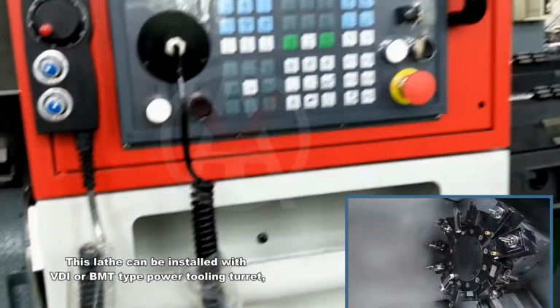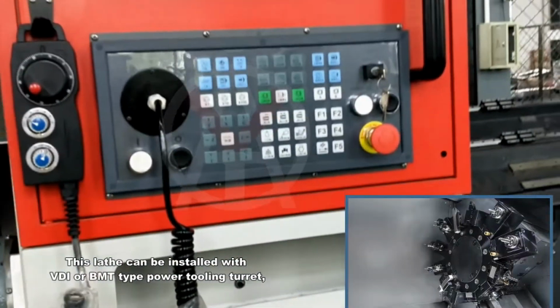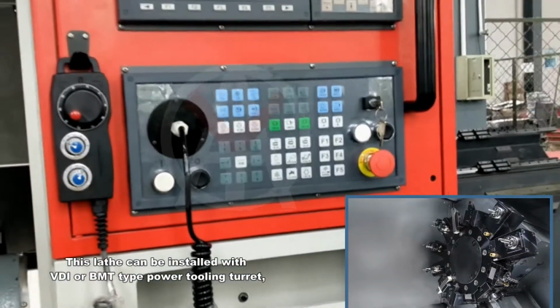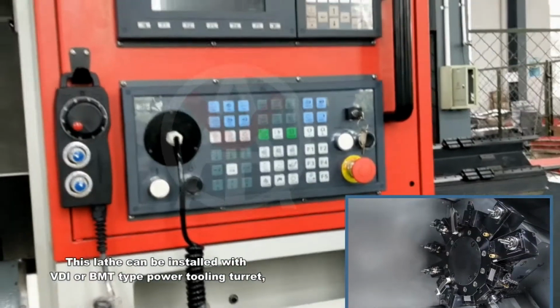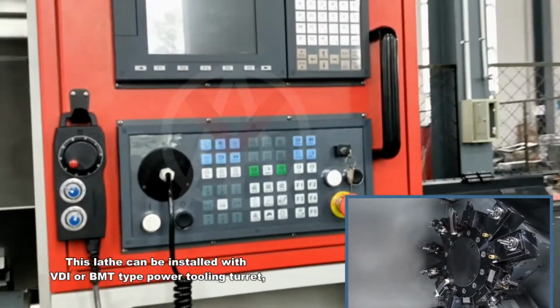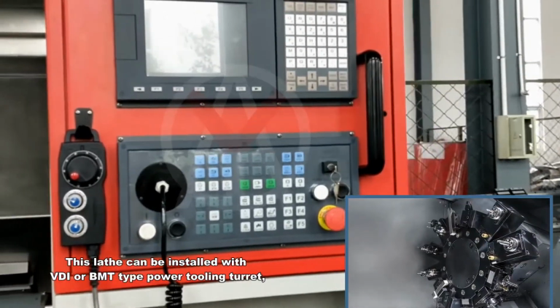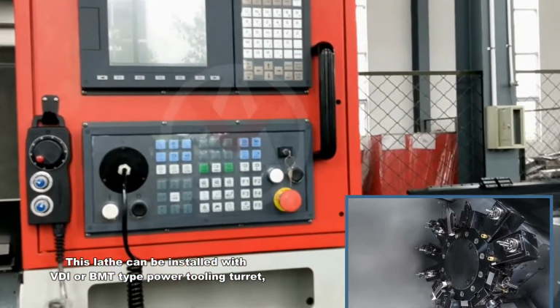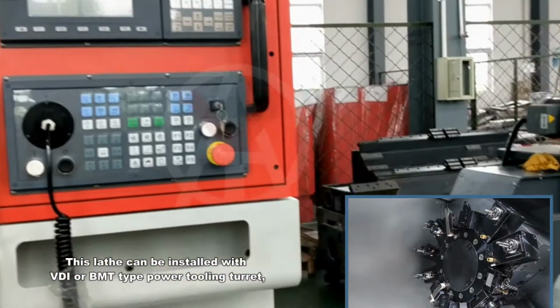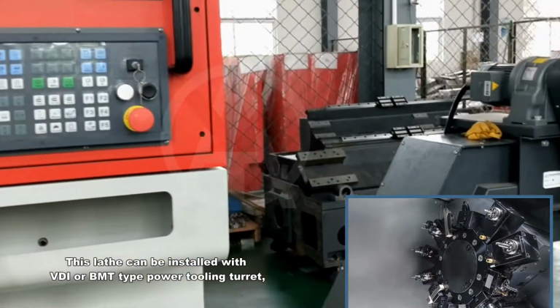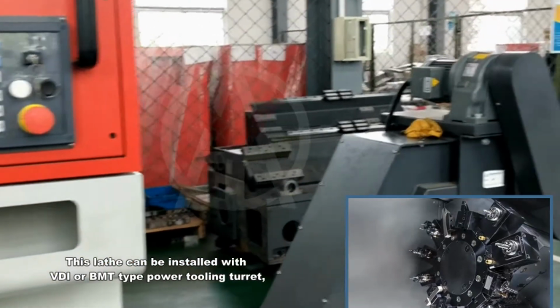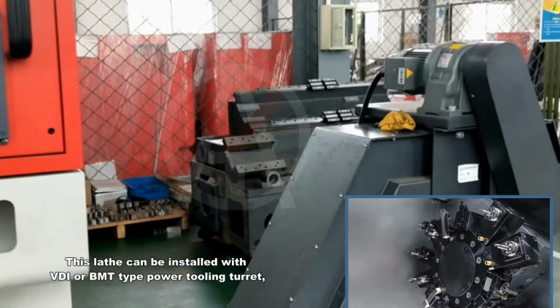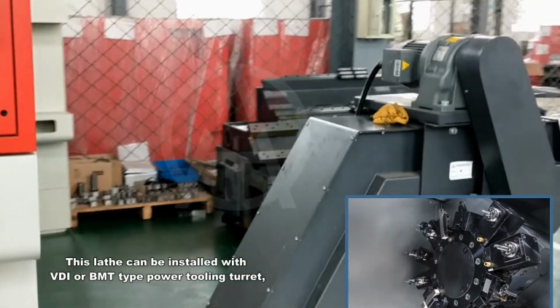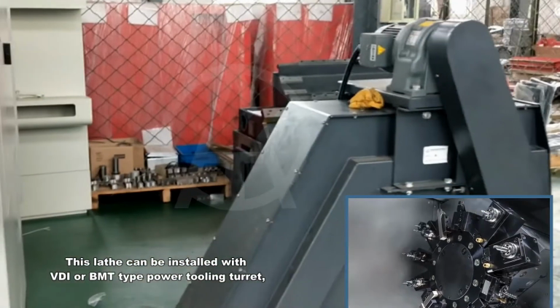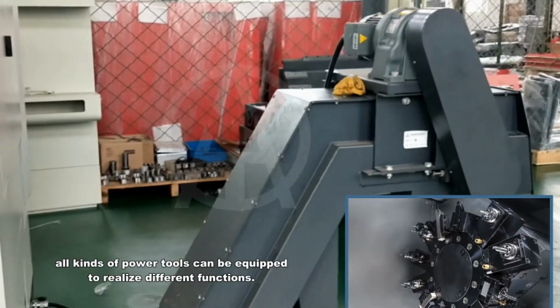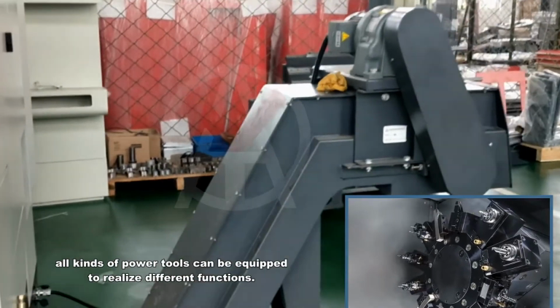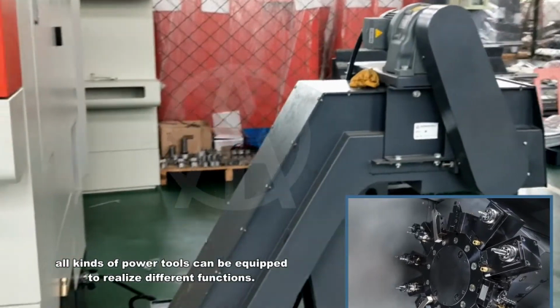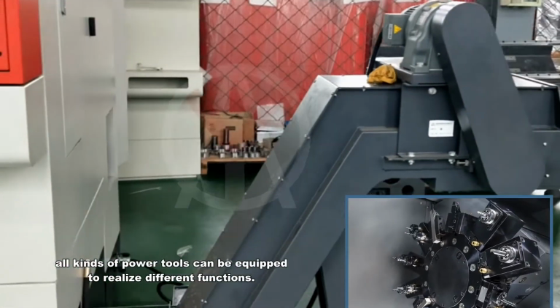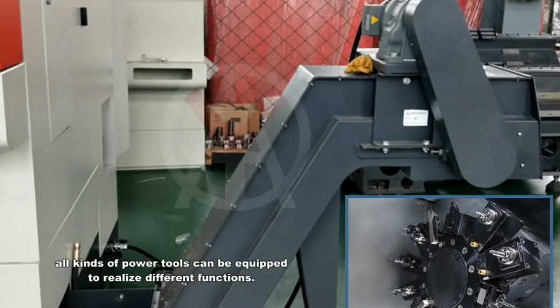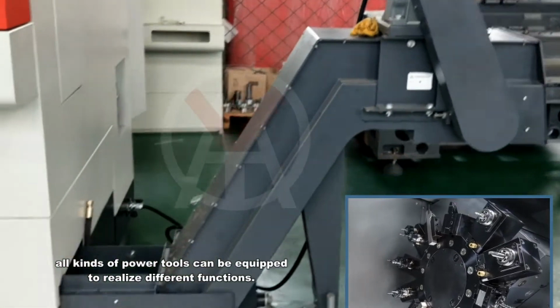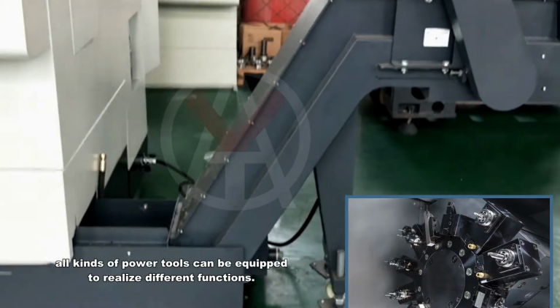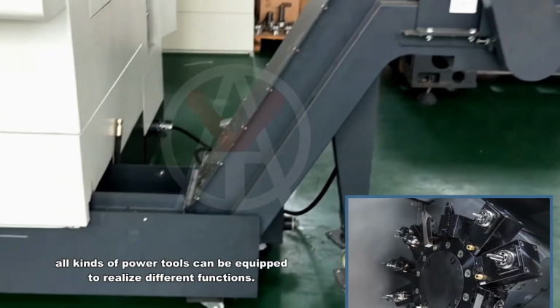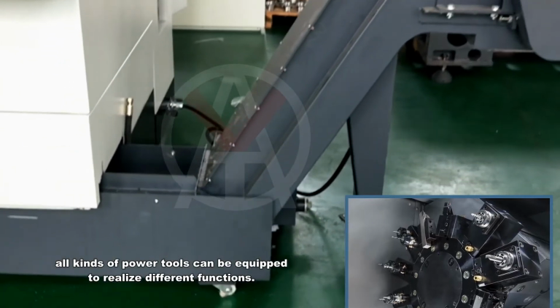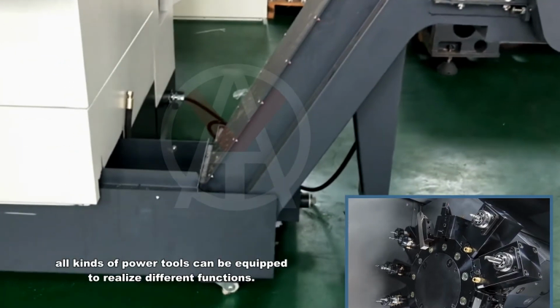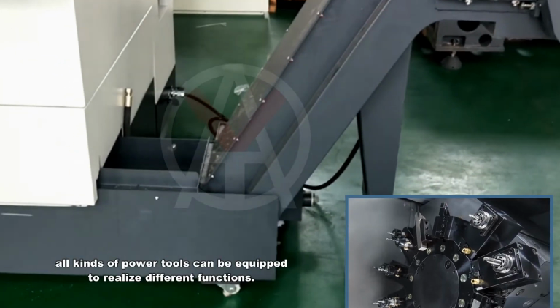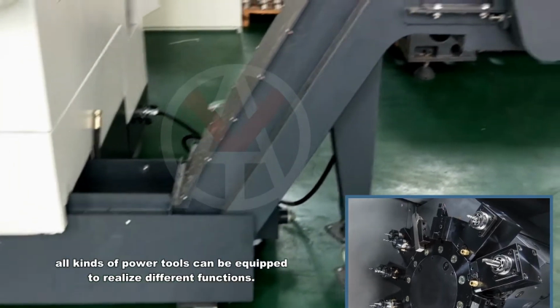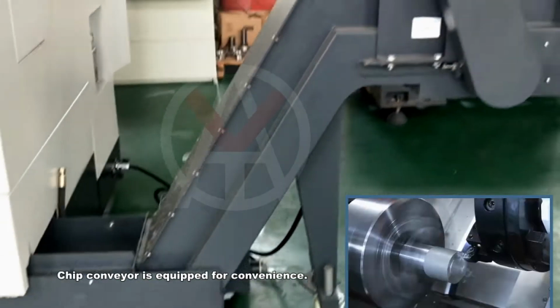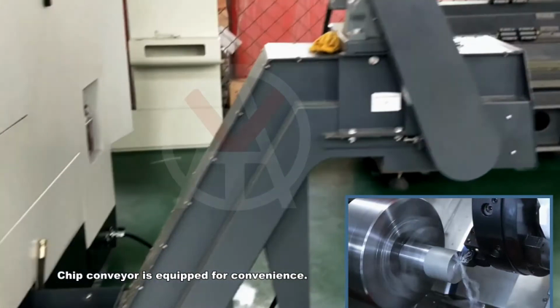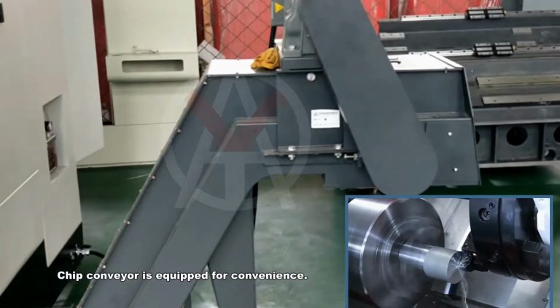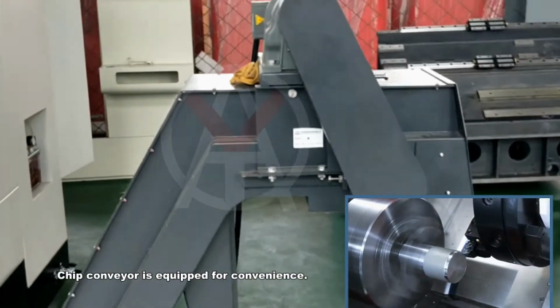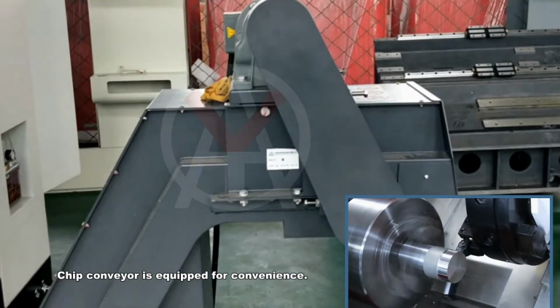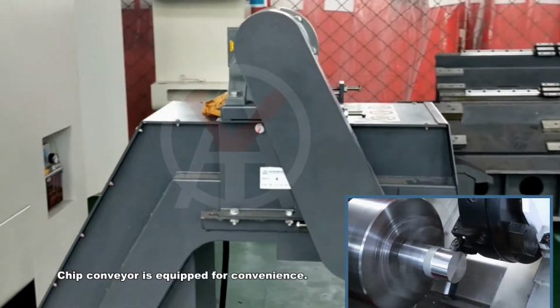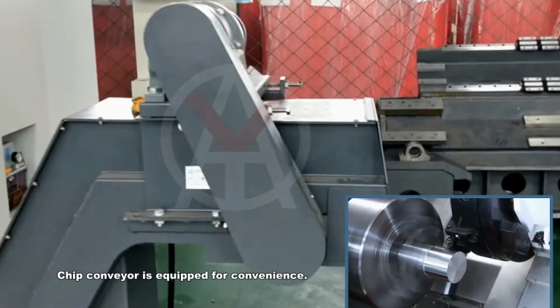This lathe can be installed with VDI or BMT type power tooling turret. All kinds of power tools can be equipped to realize different functions. Chip conveyor is equipped for convenience.